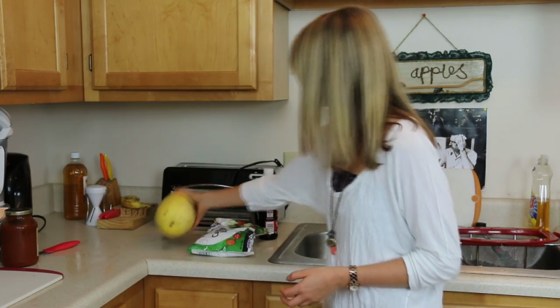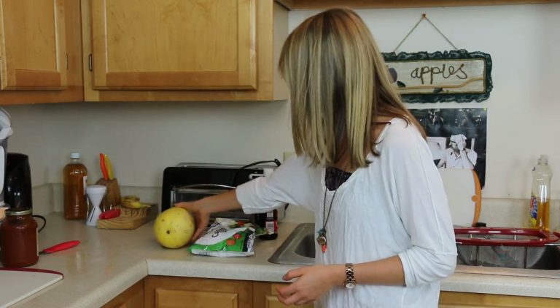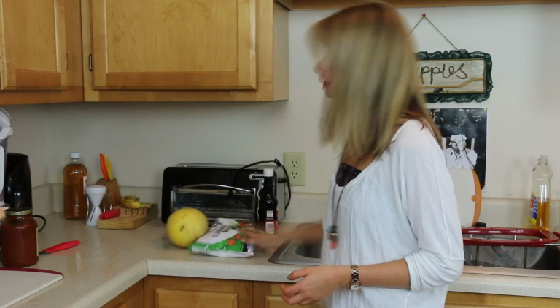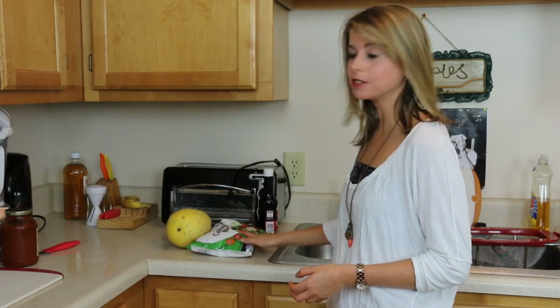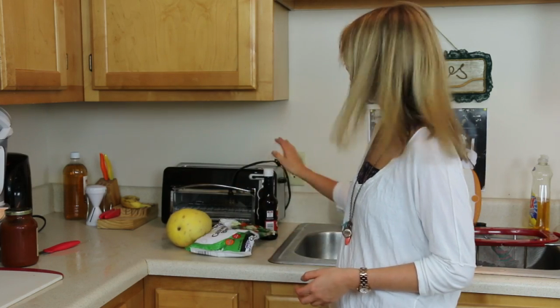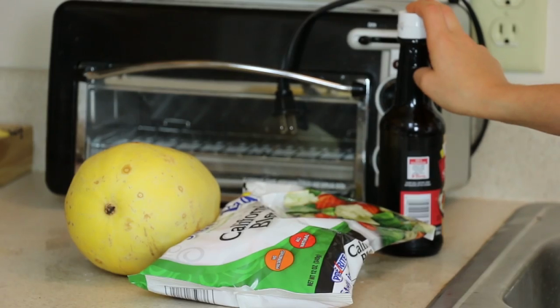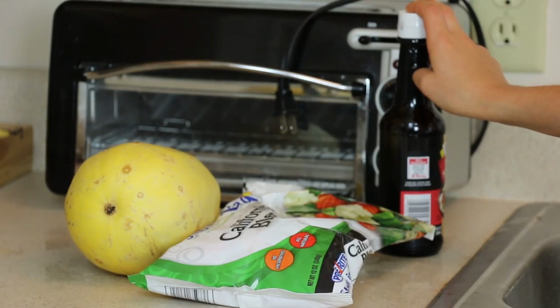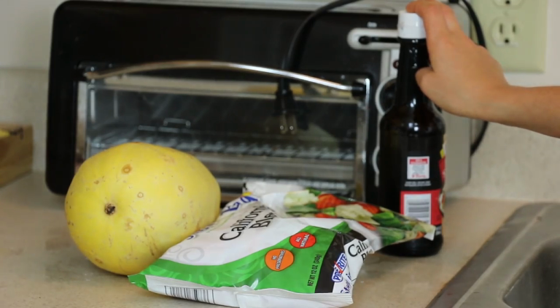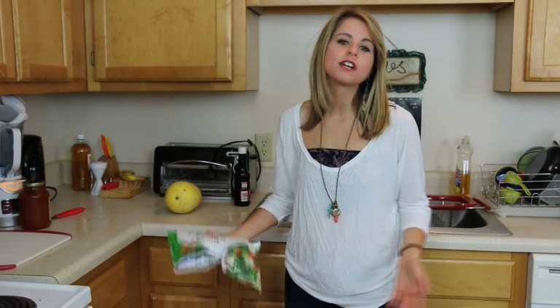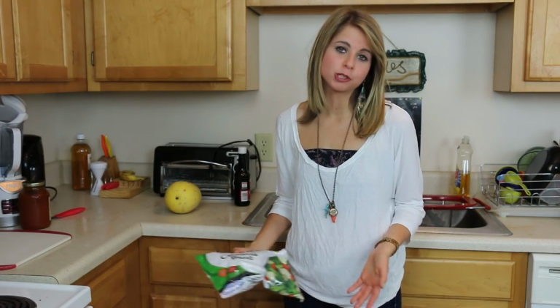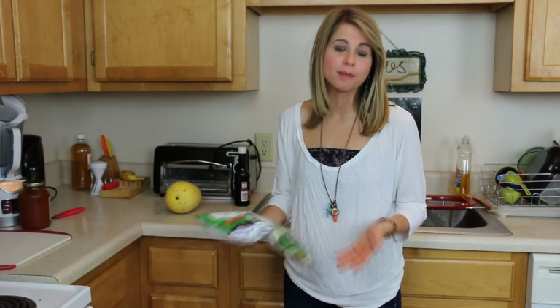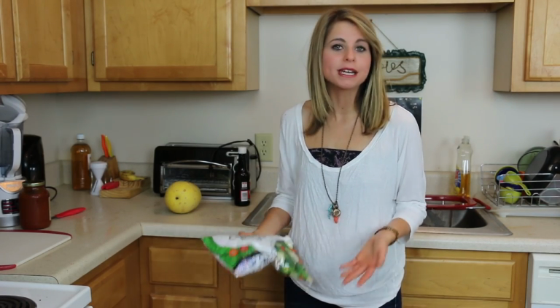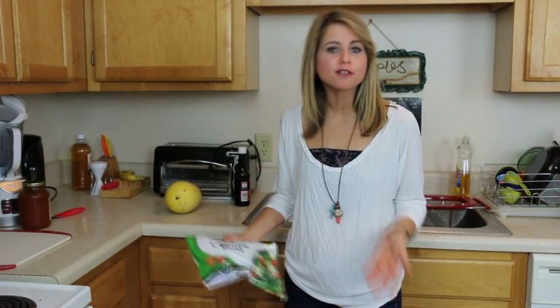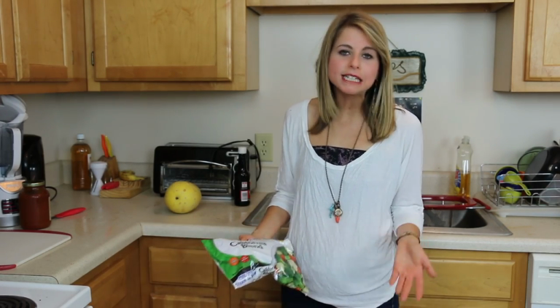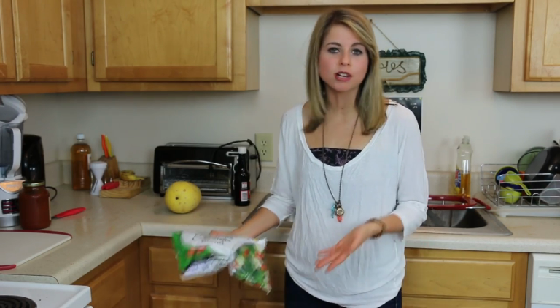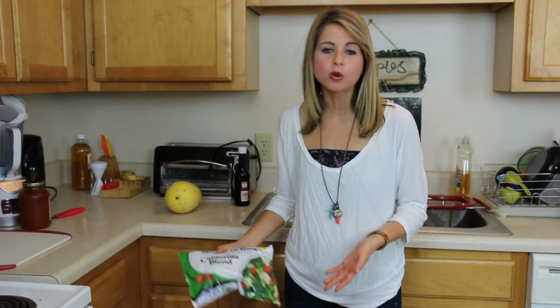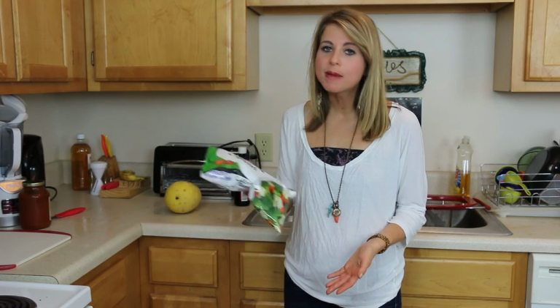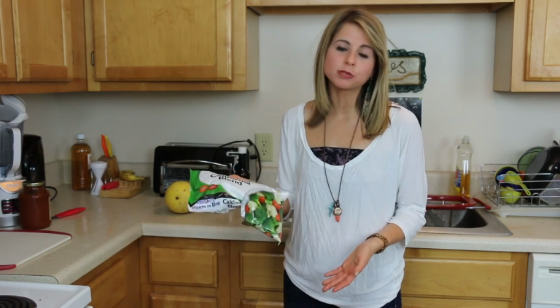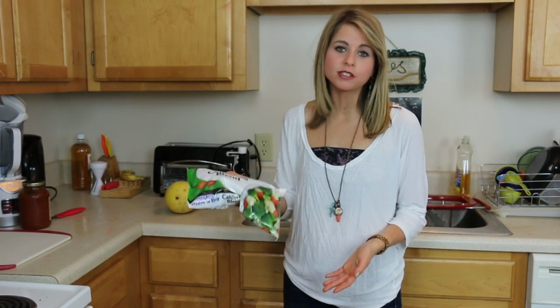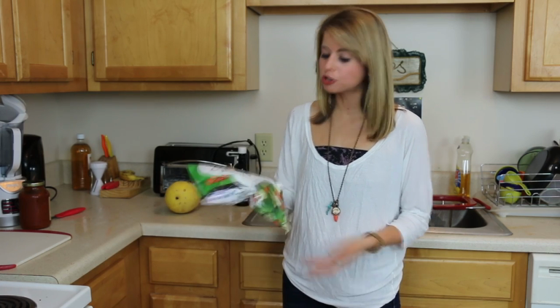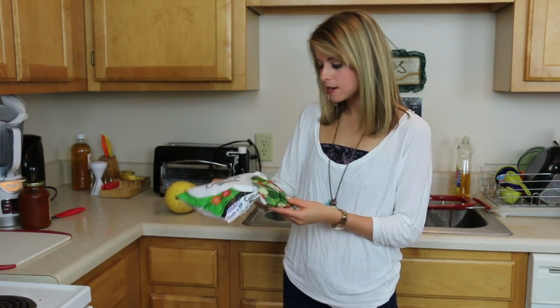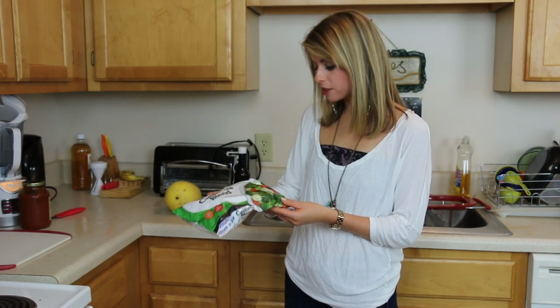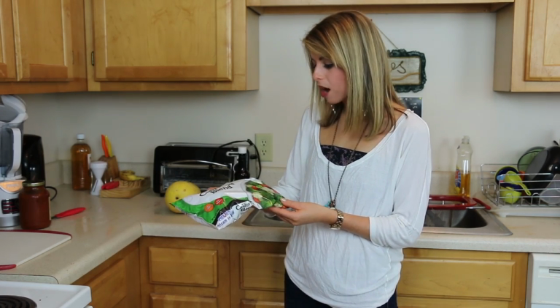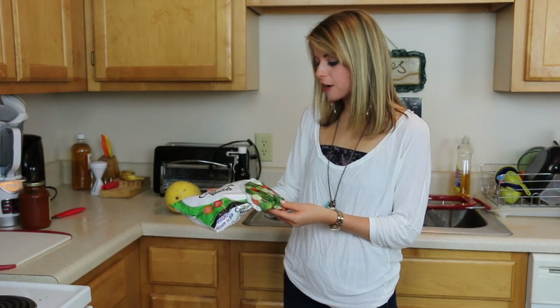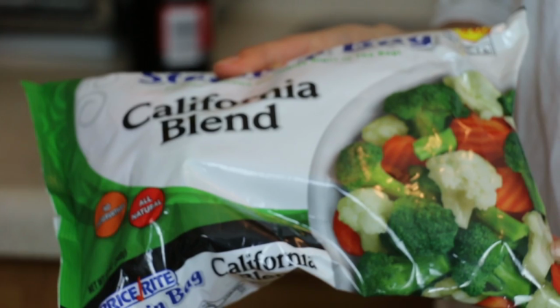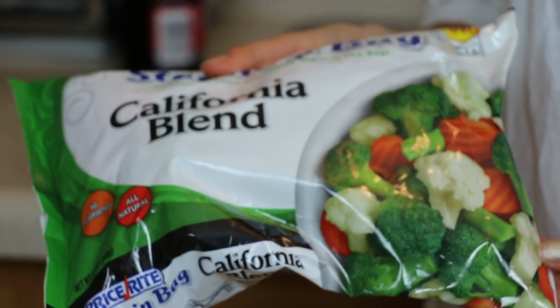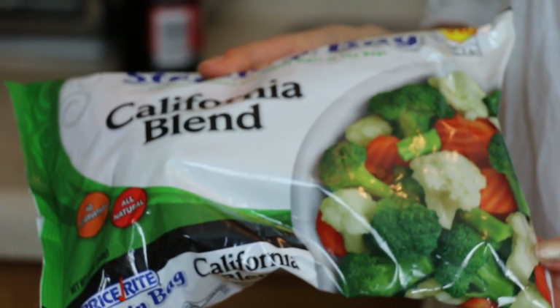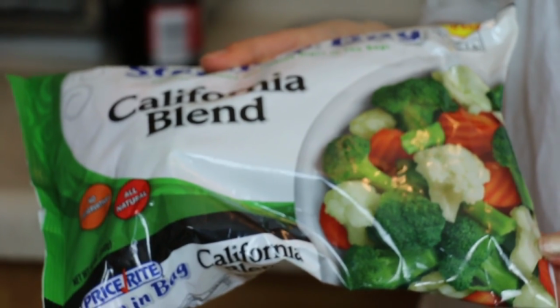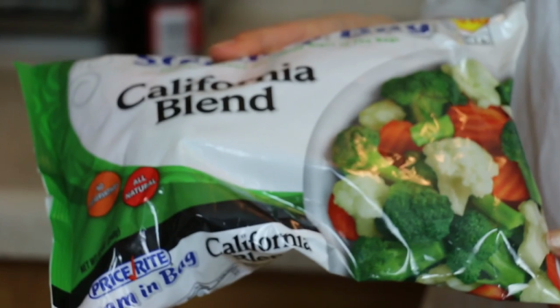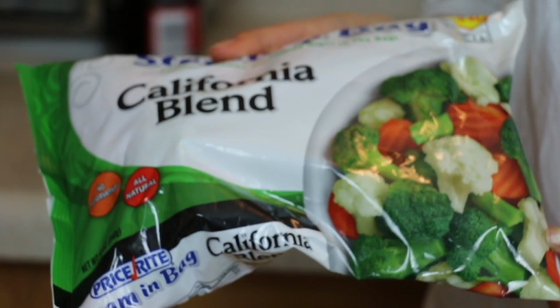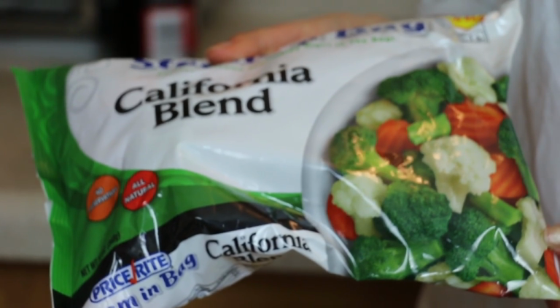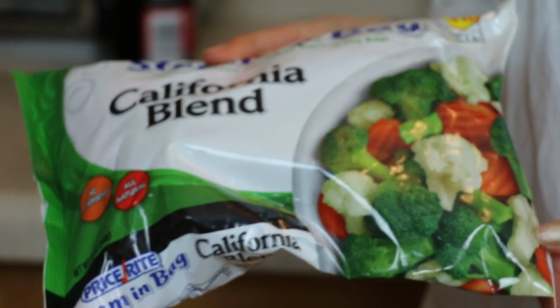All you need is vegetables and some soy sauce. Of course fresh vegetables are better, but again, if you're feeling lazy and just got home from work, bagged vegetables will also do the trick. Here we just have some broccoli, carrots, and cauliflower. Any vegetables you want will work for this.